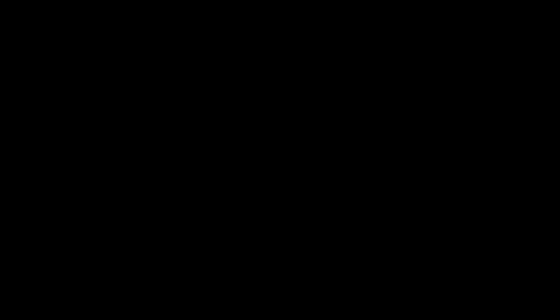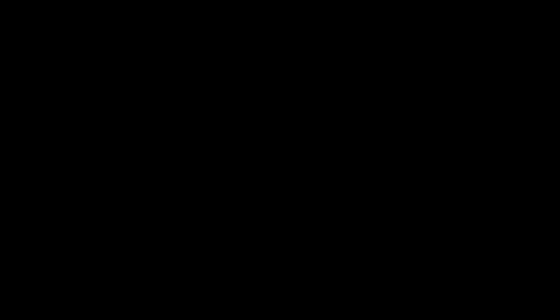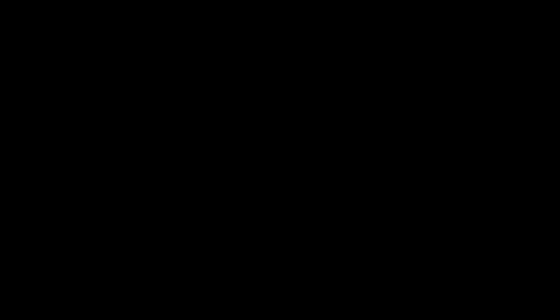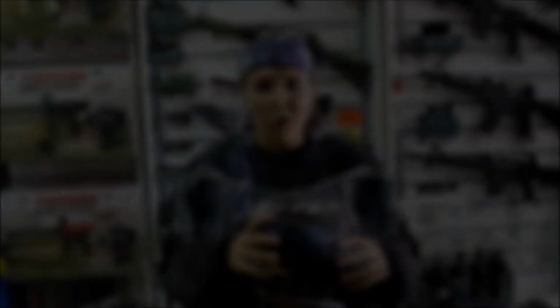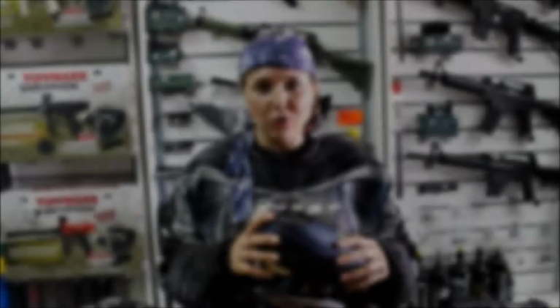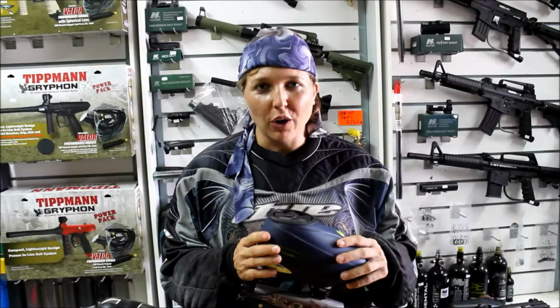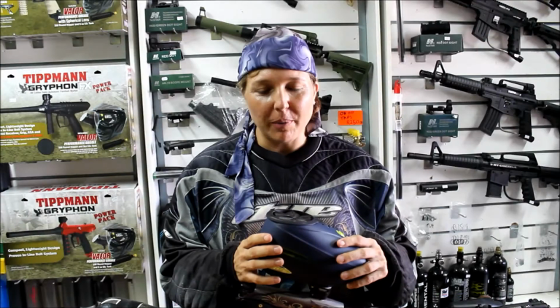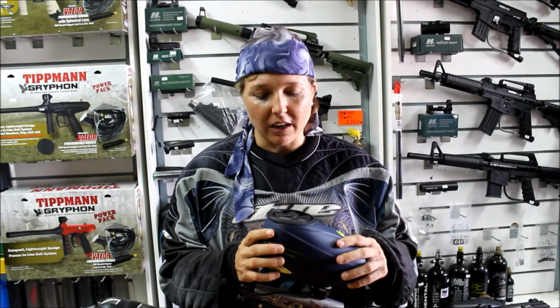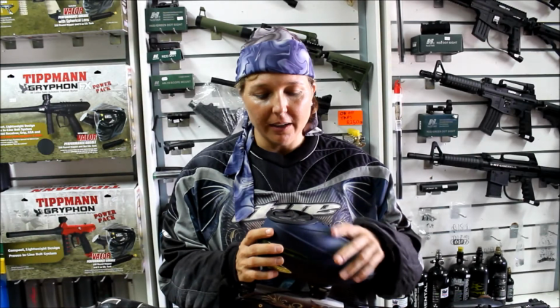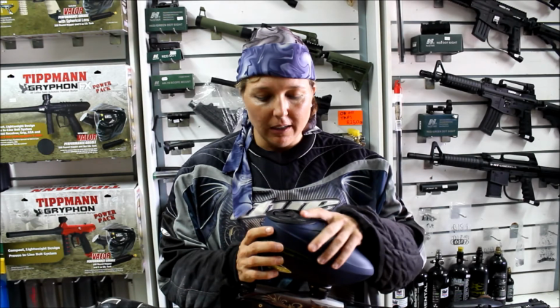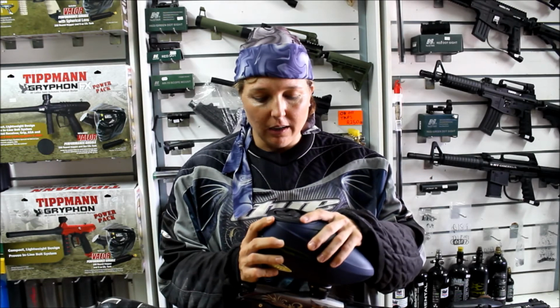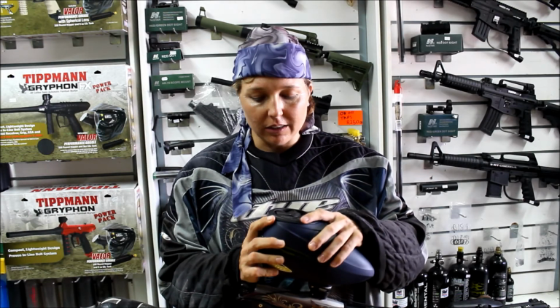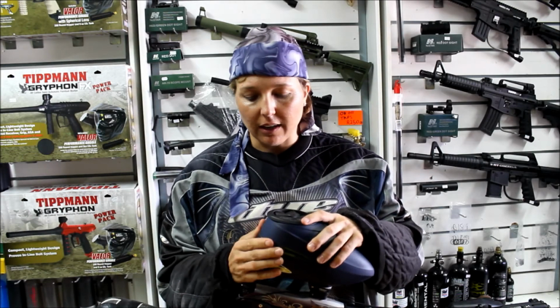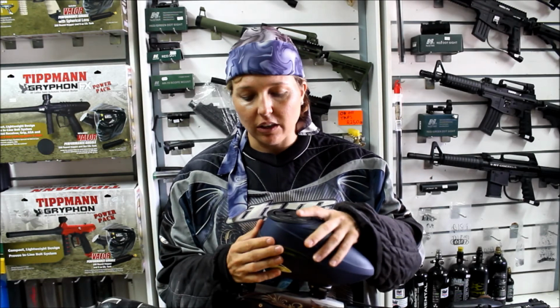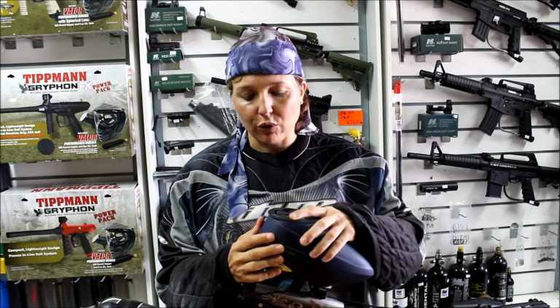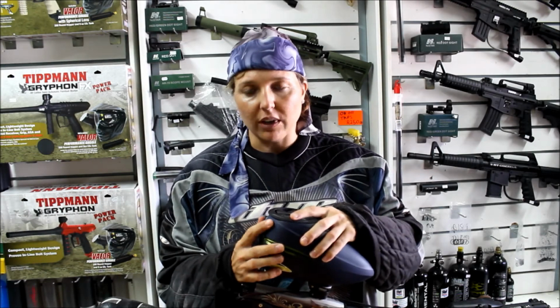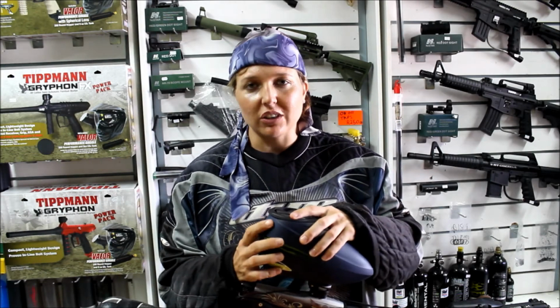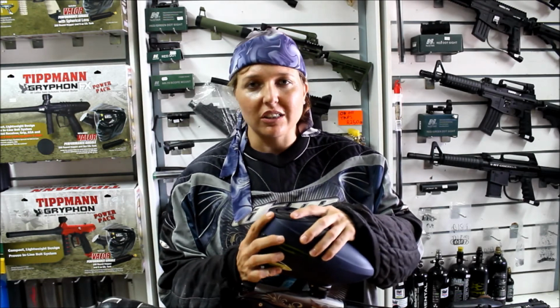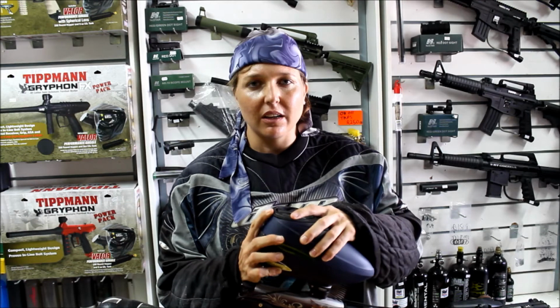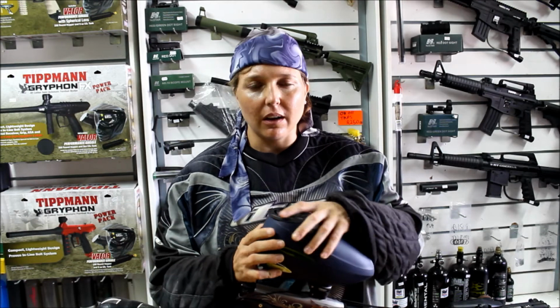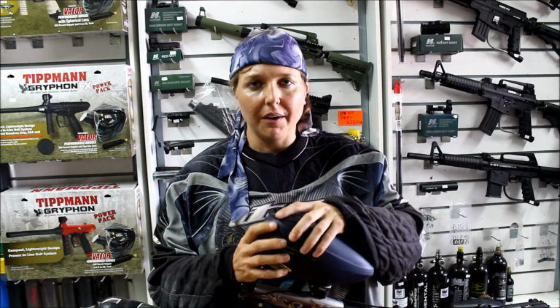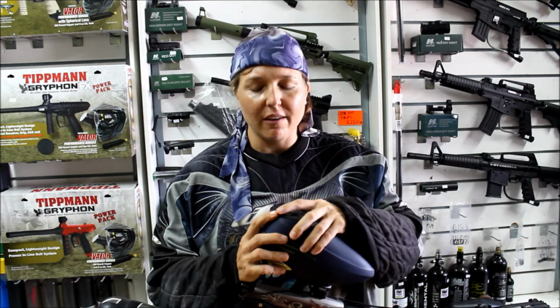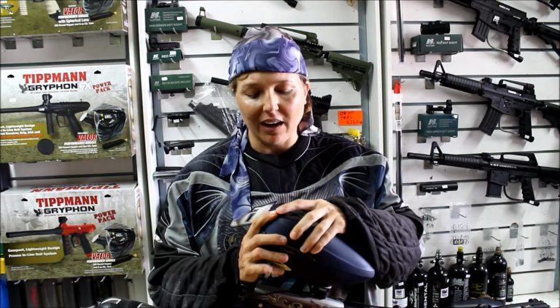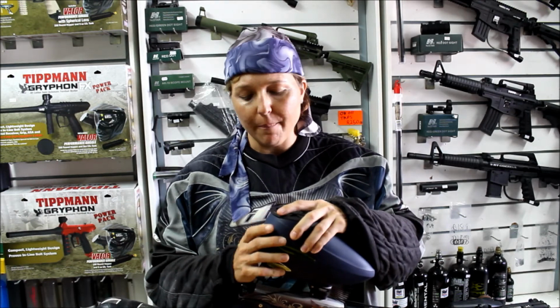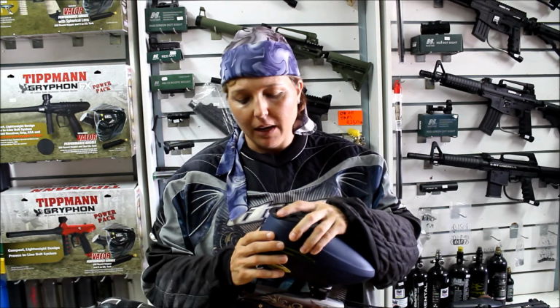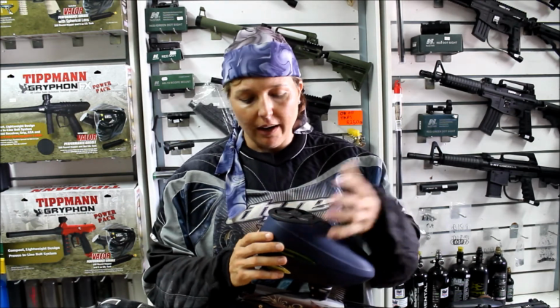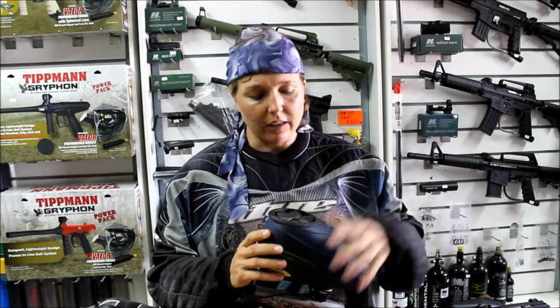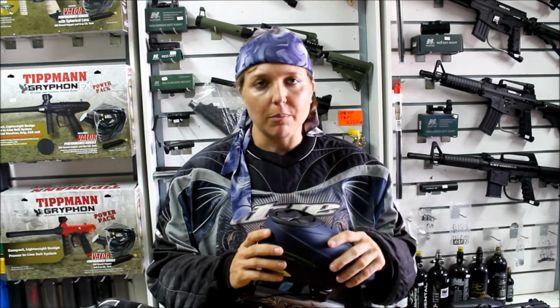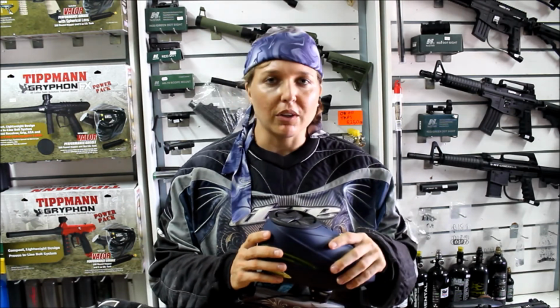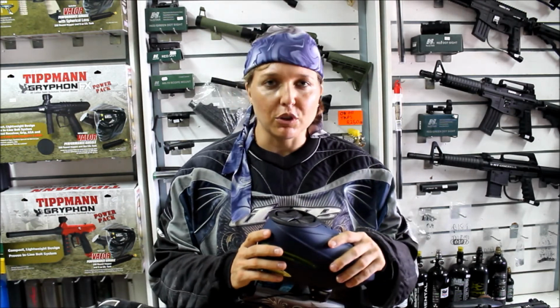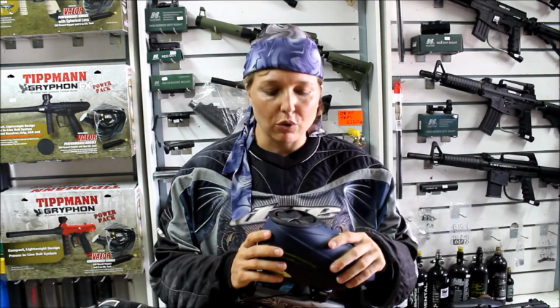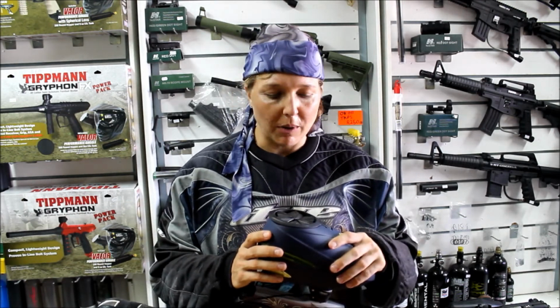This is the new R2 loader by Dai. This is the color scheme for 2016, navy lime, and there's a couple of things we're just going to talk about.